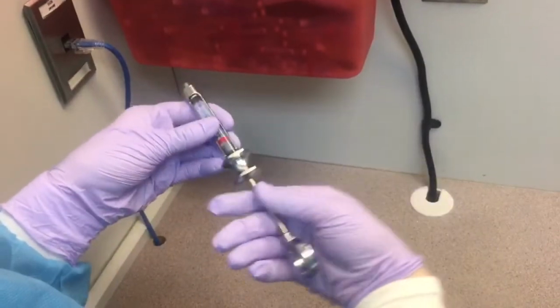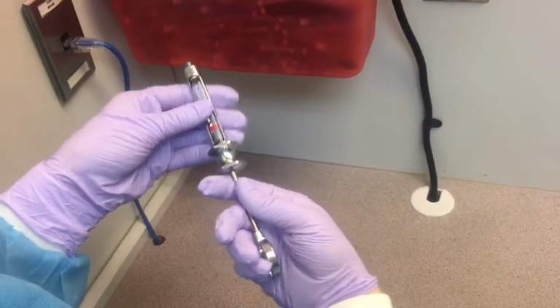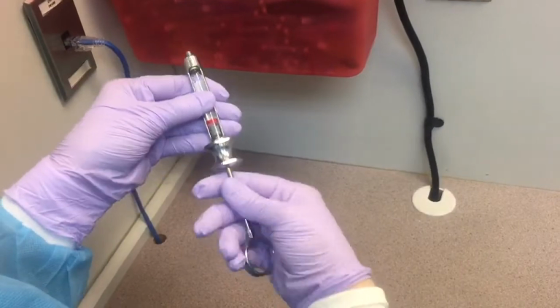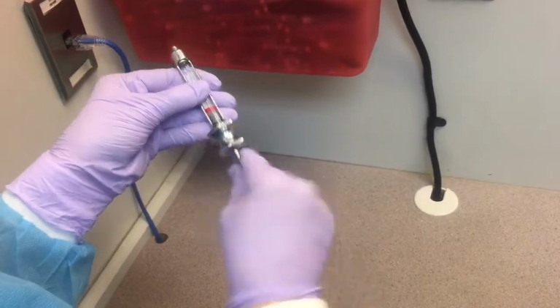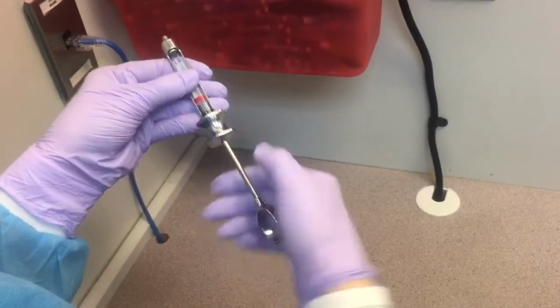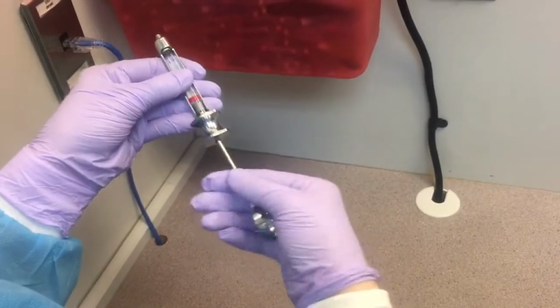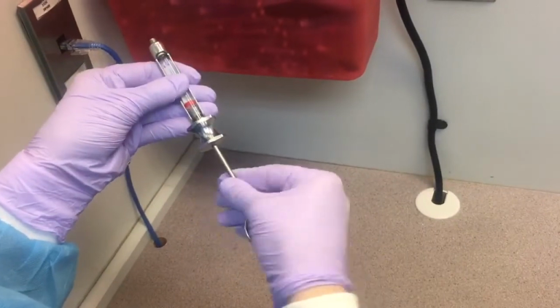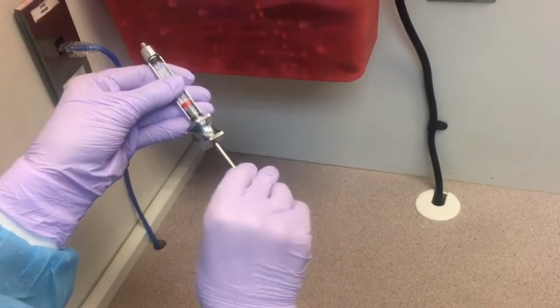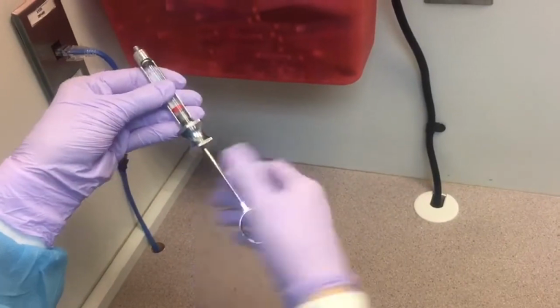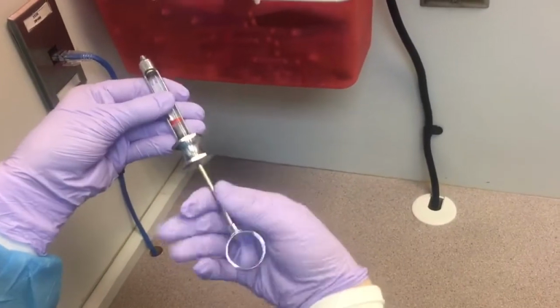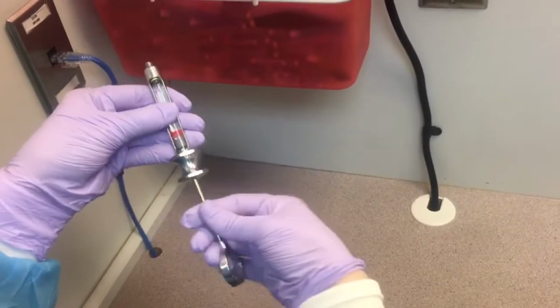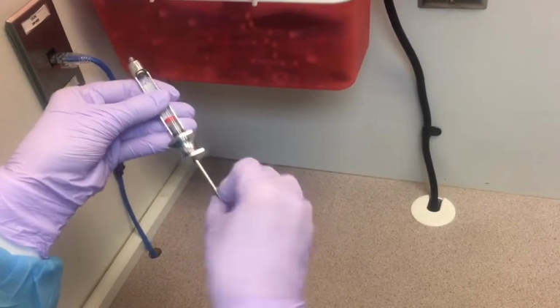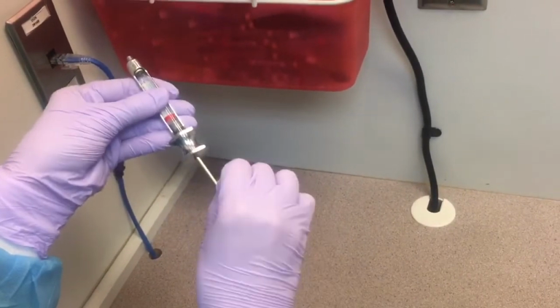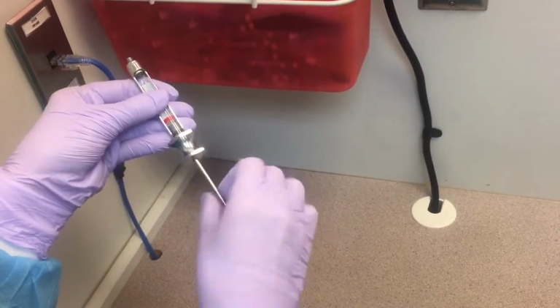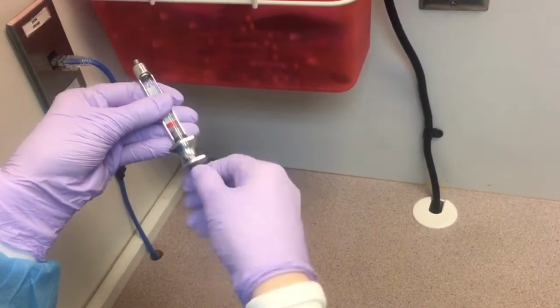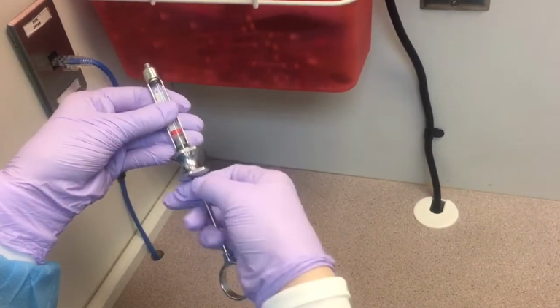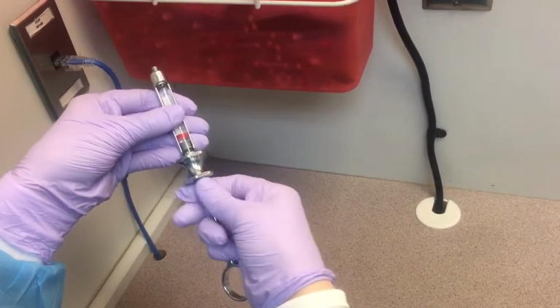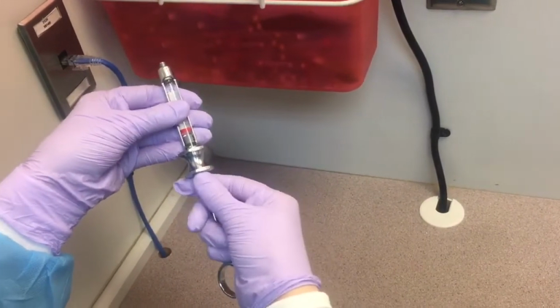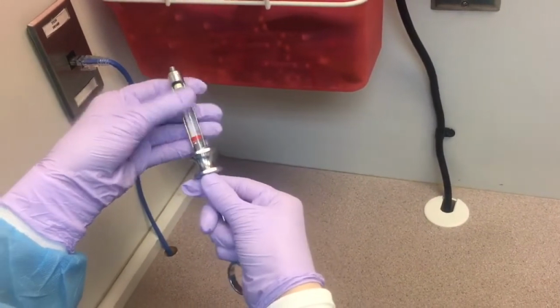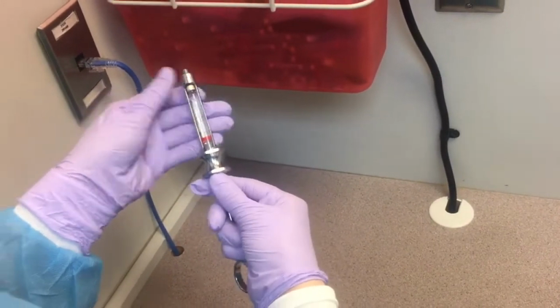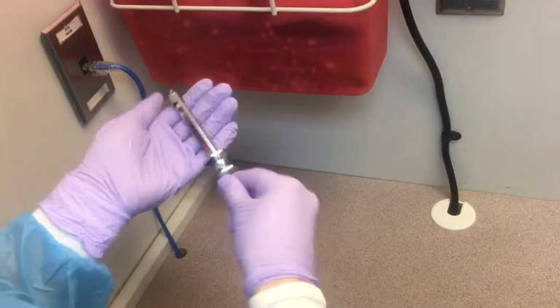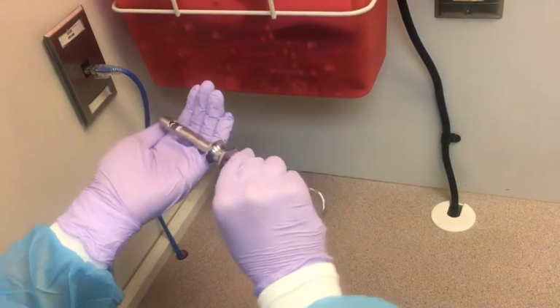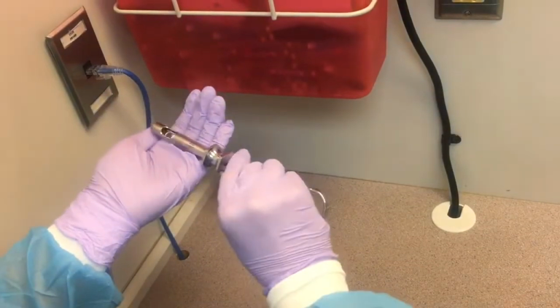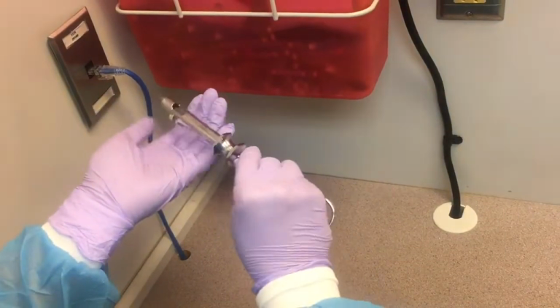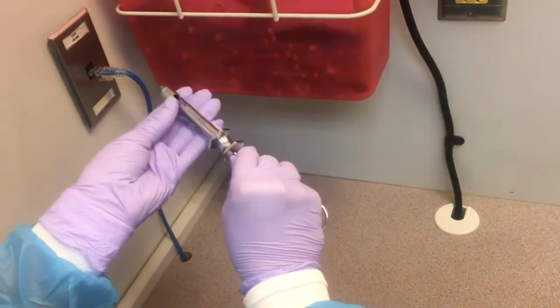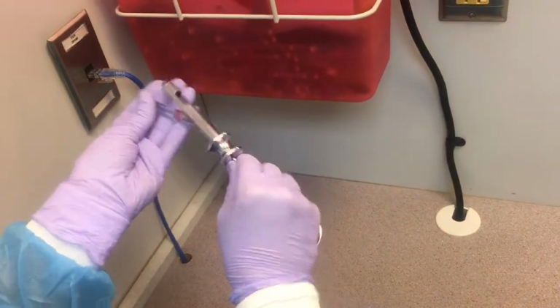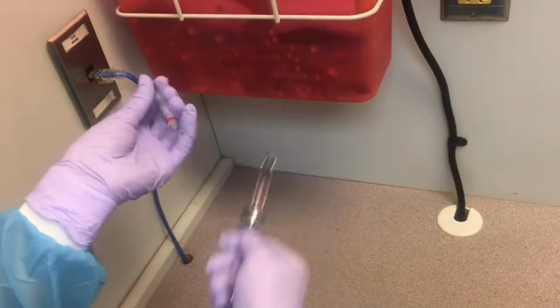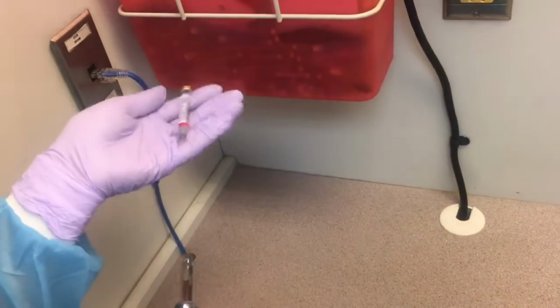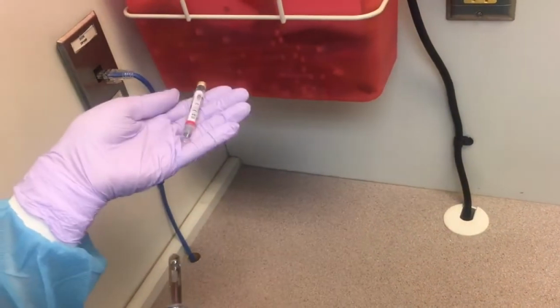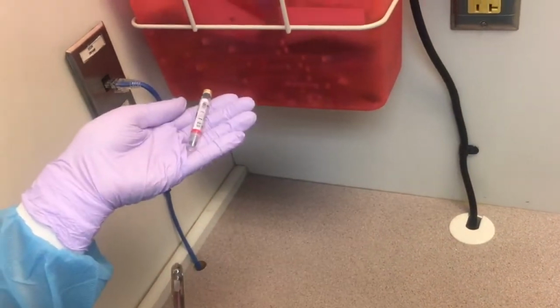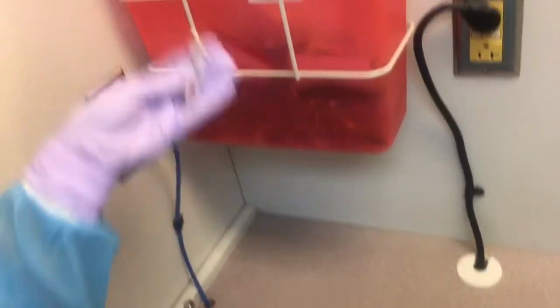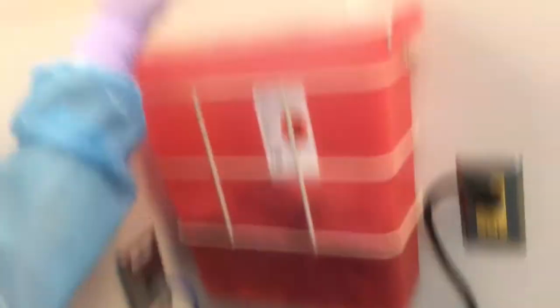Hold on to the anesthetic cartridge and twist until the harpoon becomes disengaged from the plunger. Remove the cartridge and throw it in the sharps container.